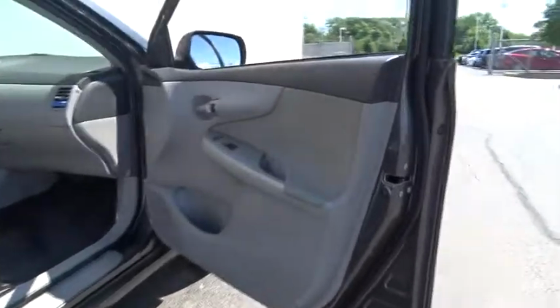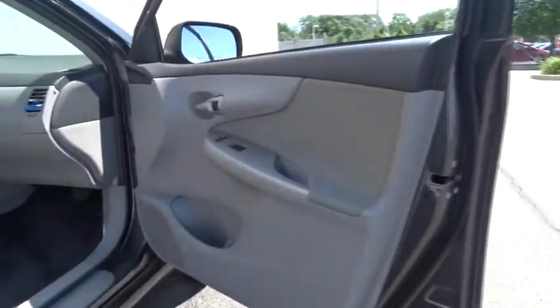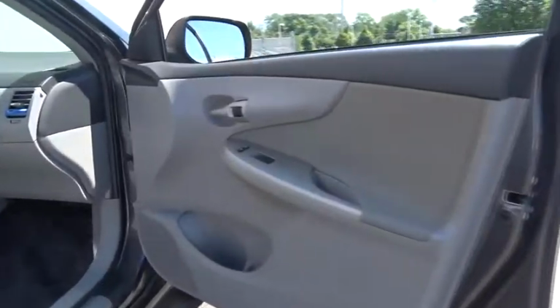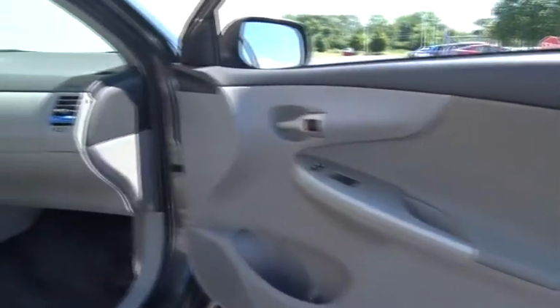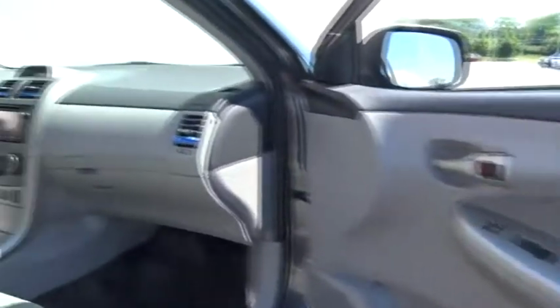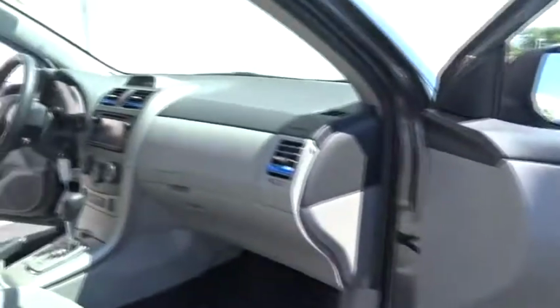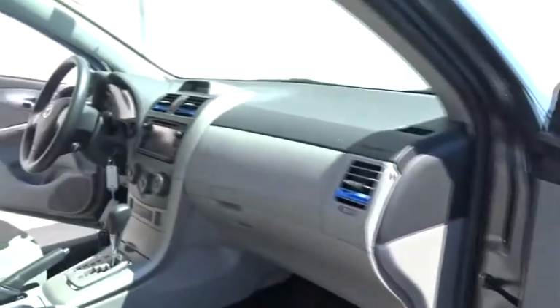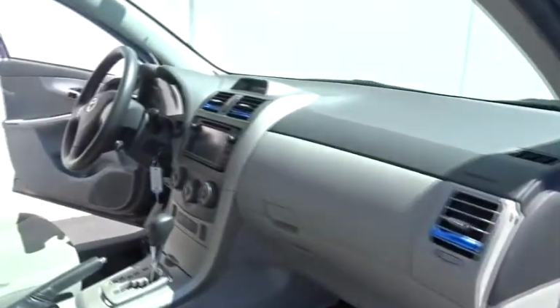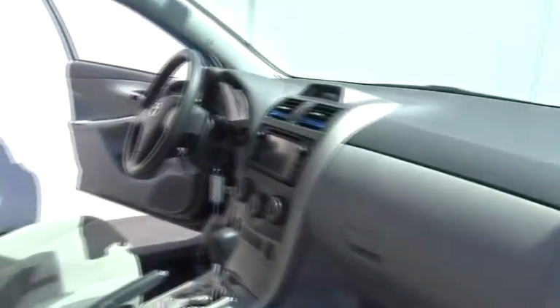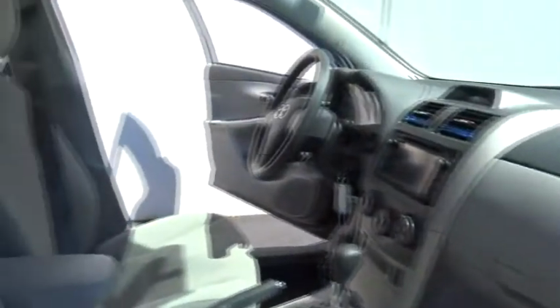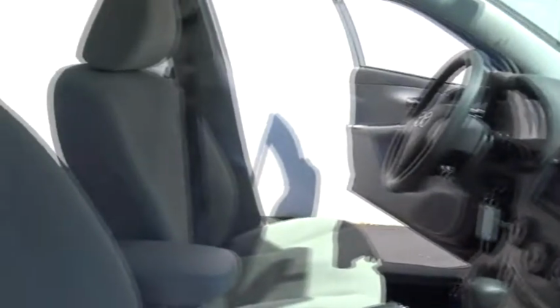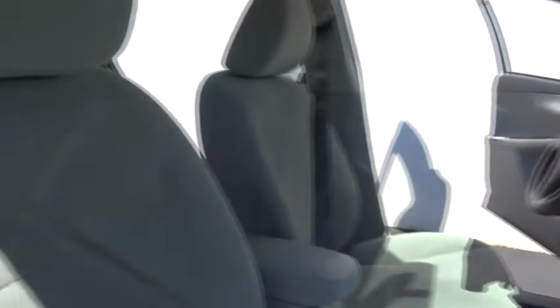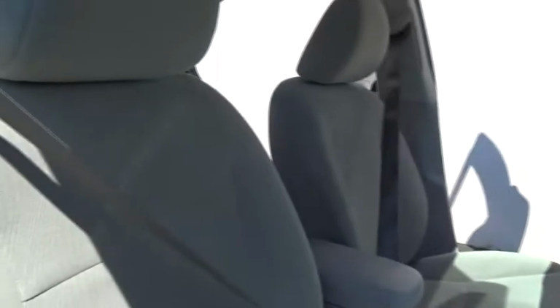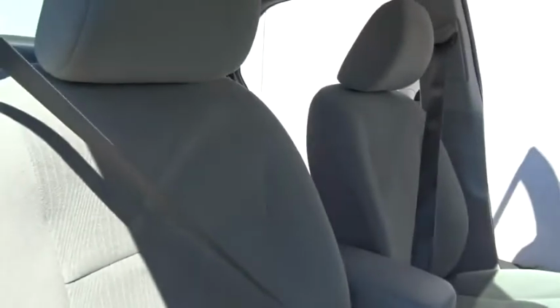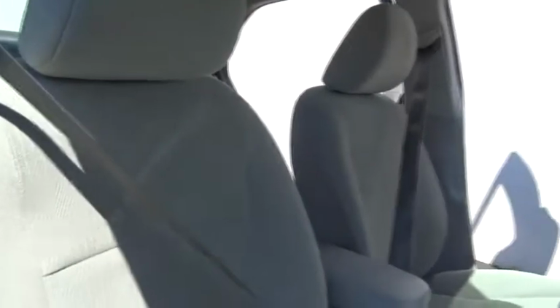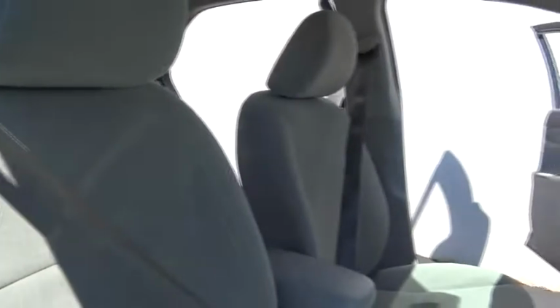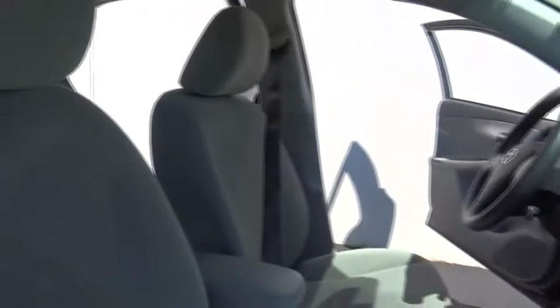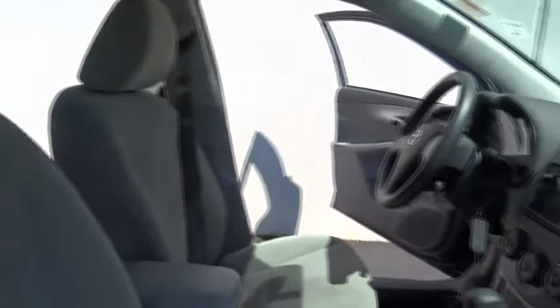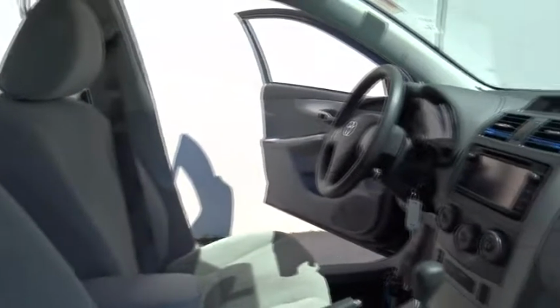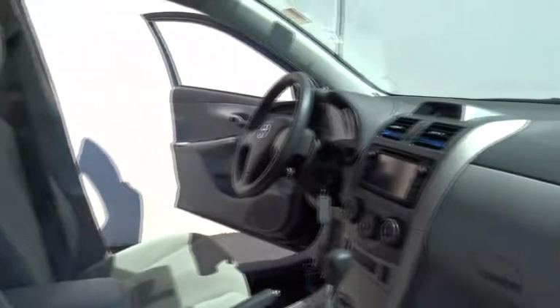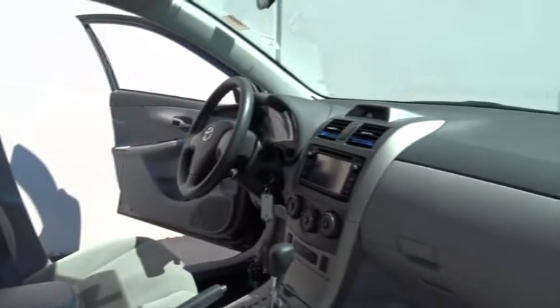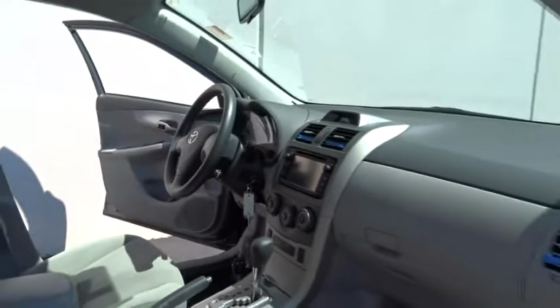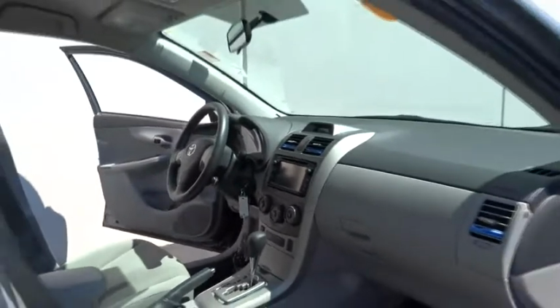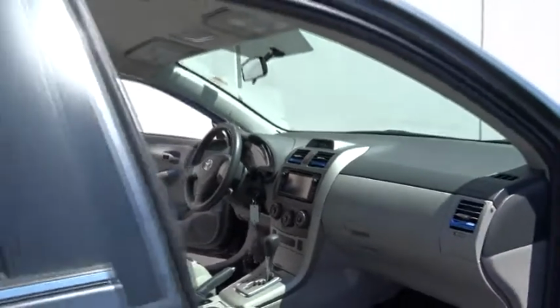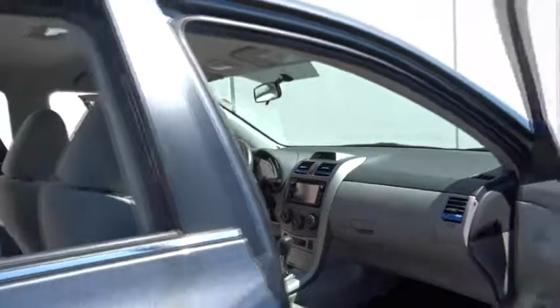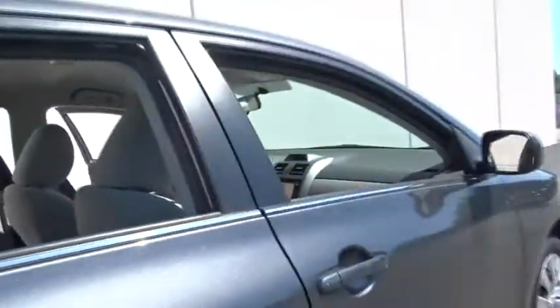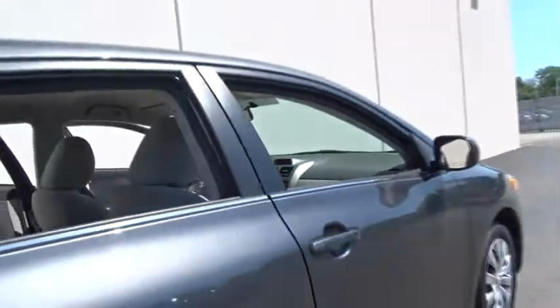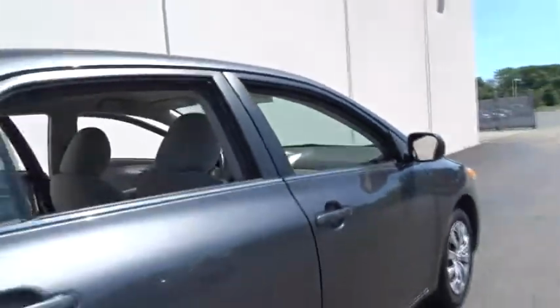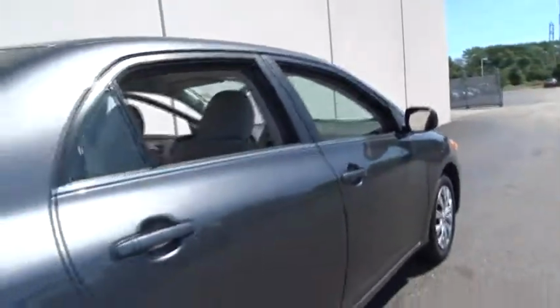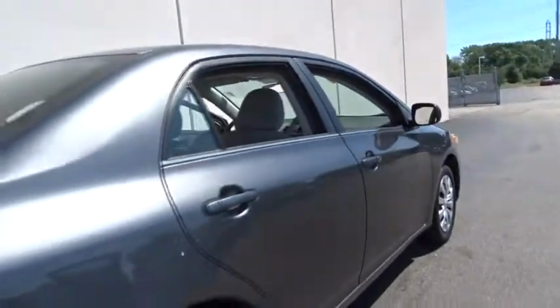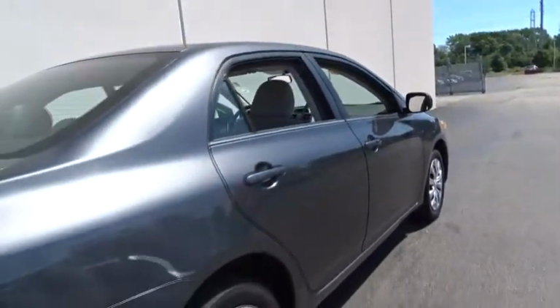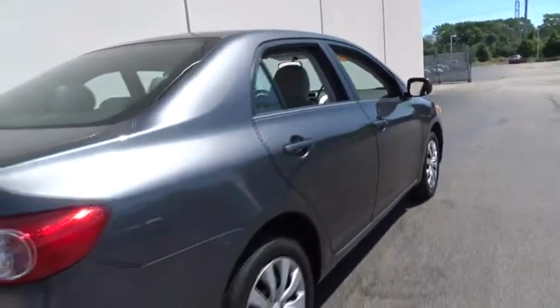Here are some of this vehicle's great options: stability control, anti-lock braking system, traction control, keyless entry, steering wheel audio controls, Bluetooth, power steering, adjustable steering wheel, and cruise control.